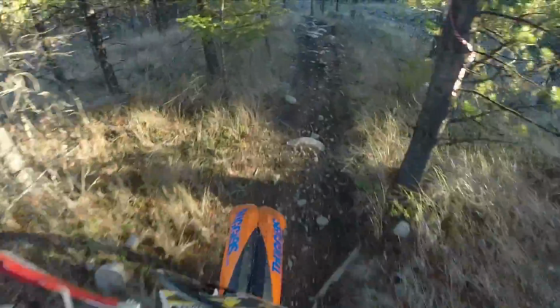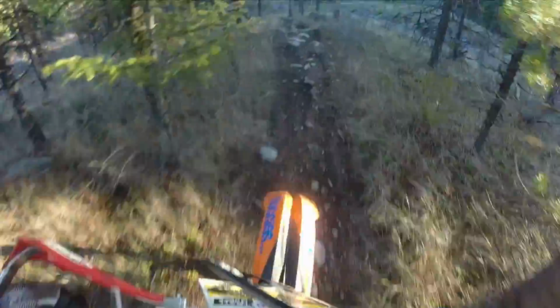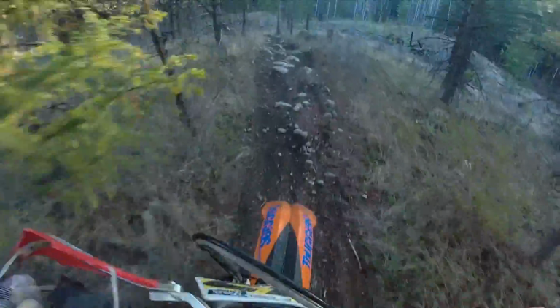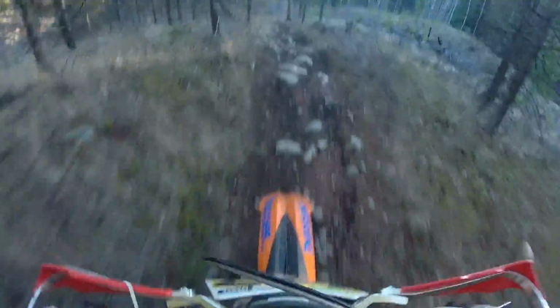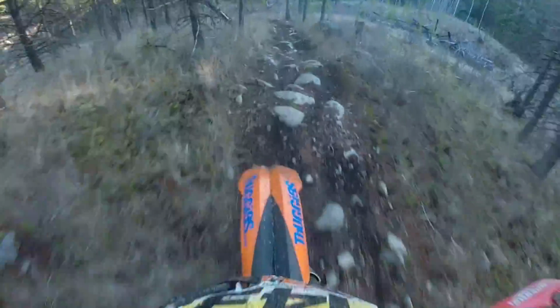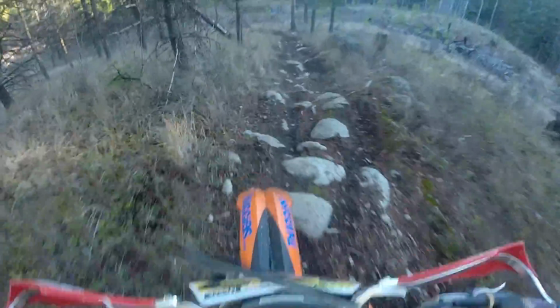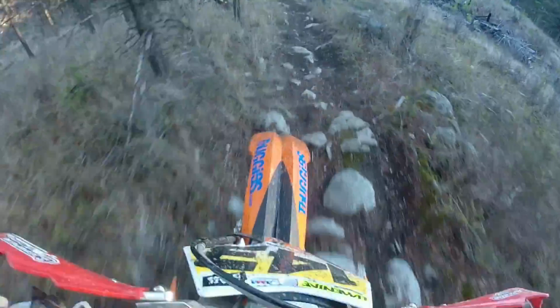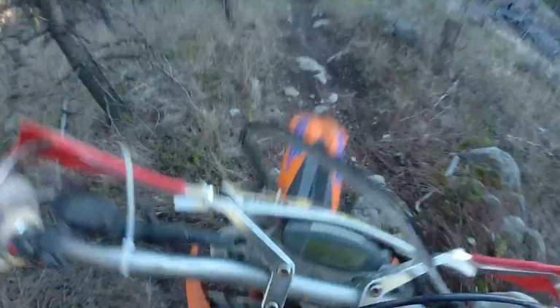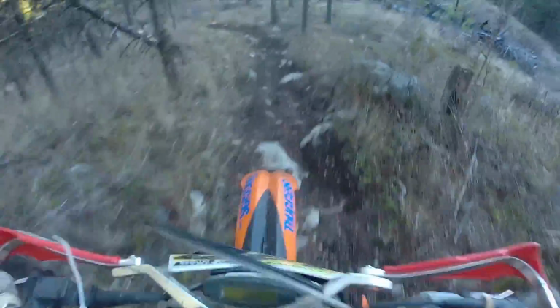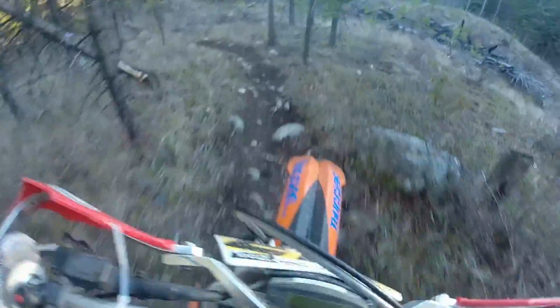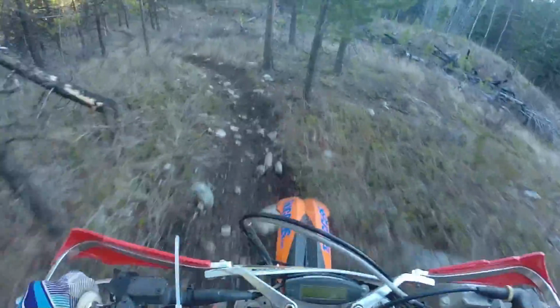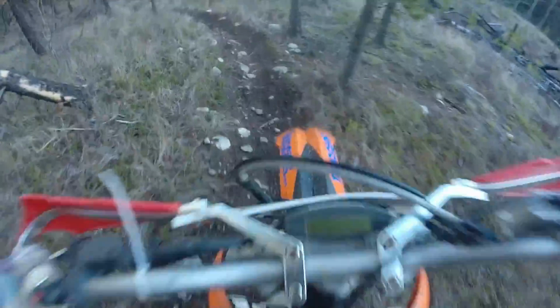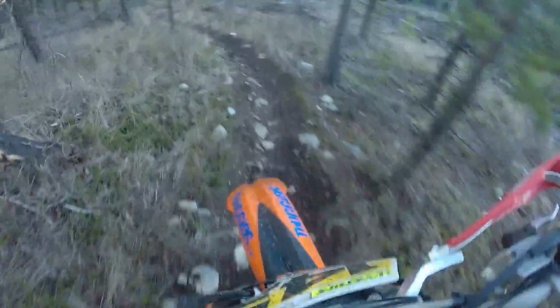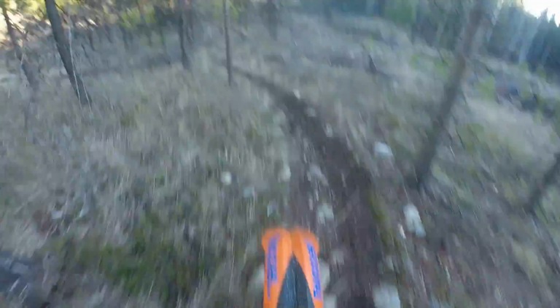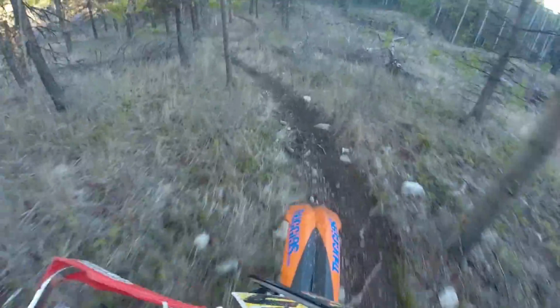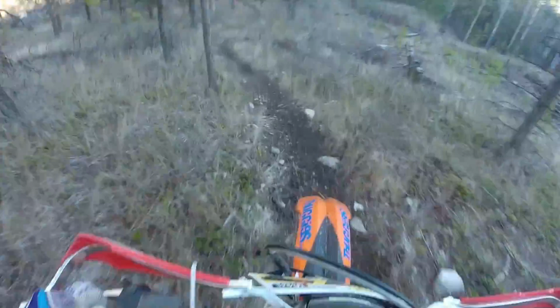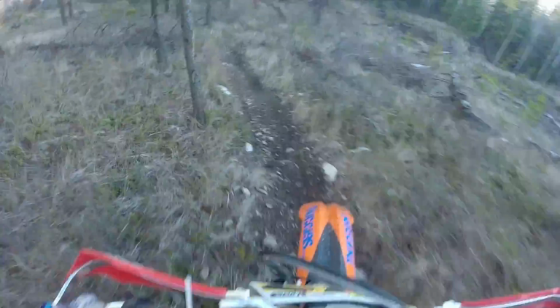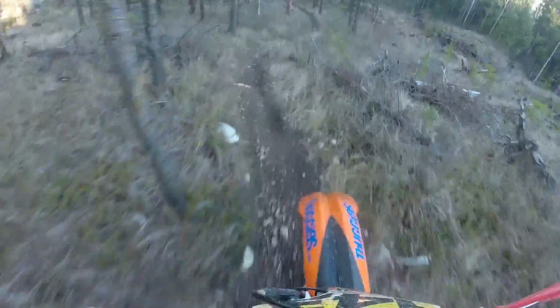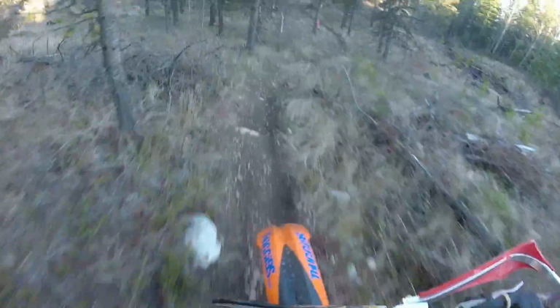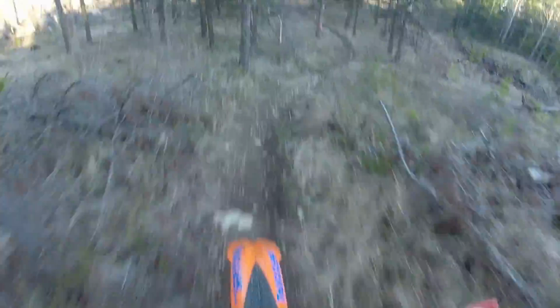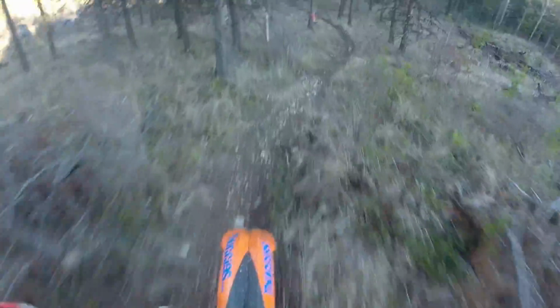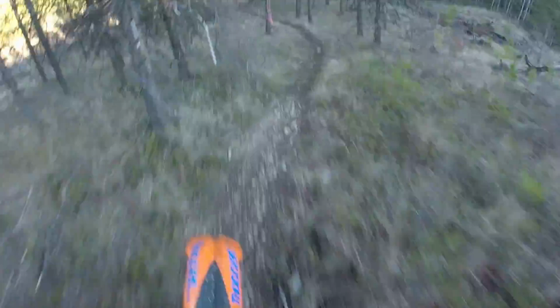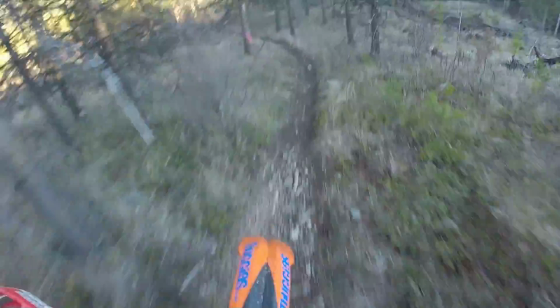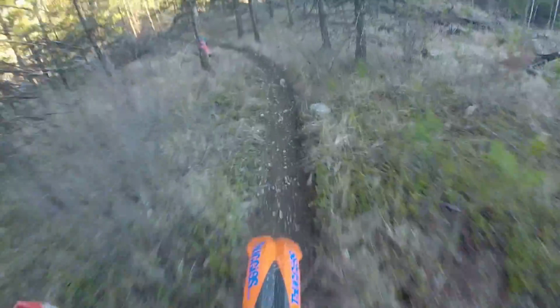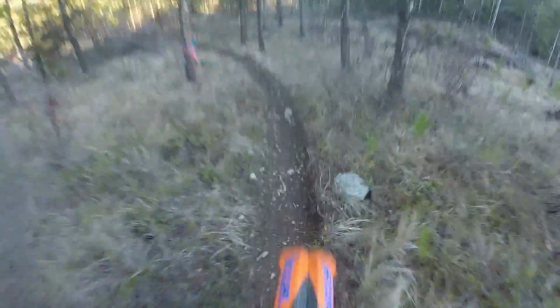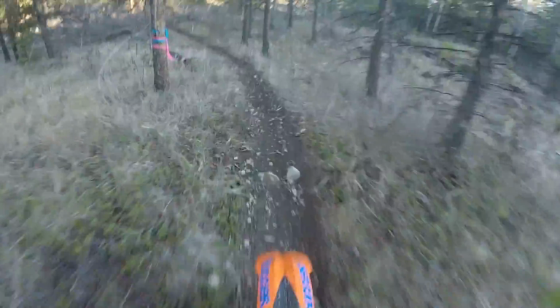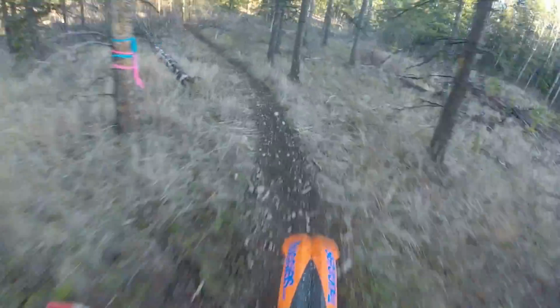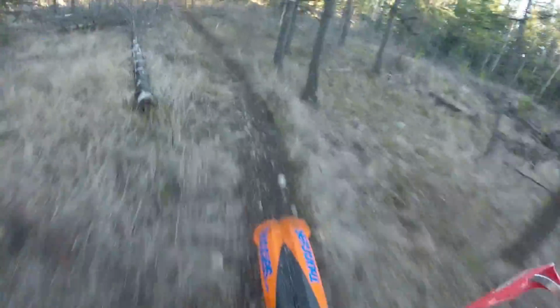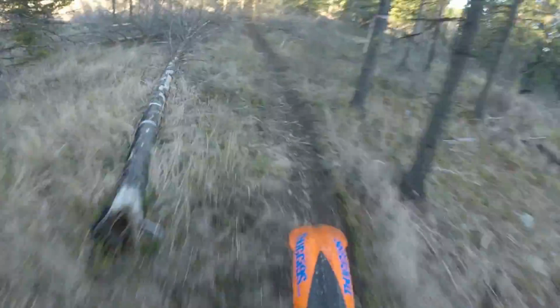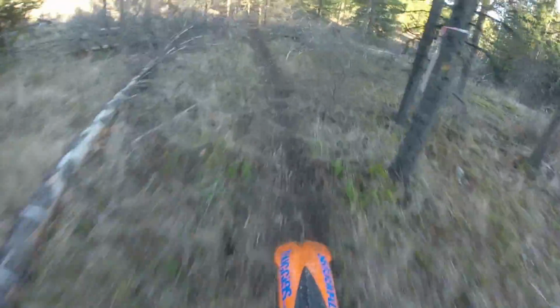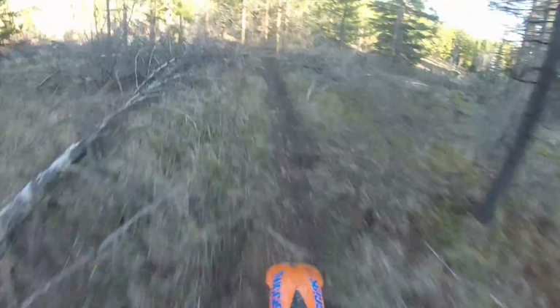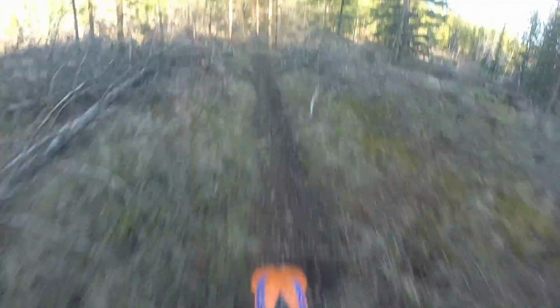Standing up again, forwards over the bars. I have lots of control and quick reaction time when it comes to tight turning through the trees.